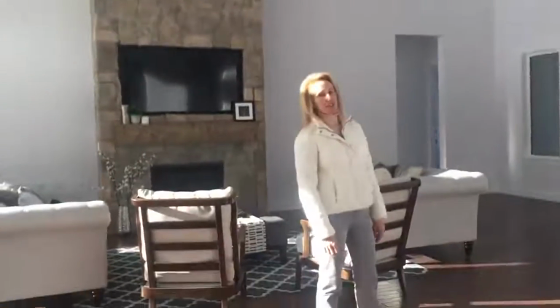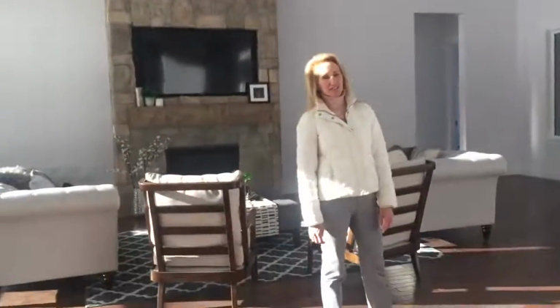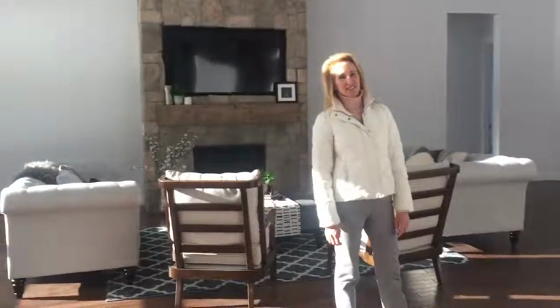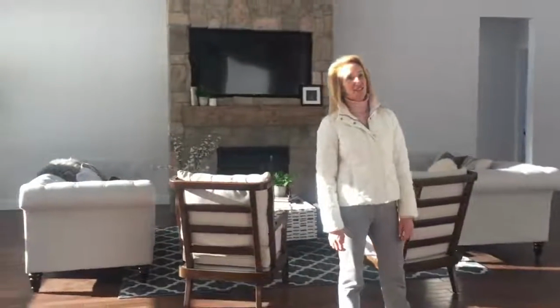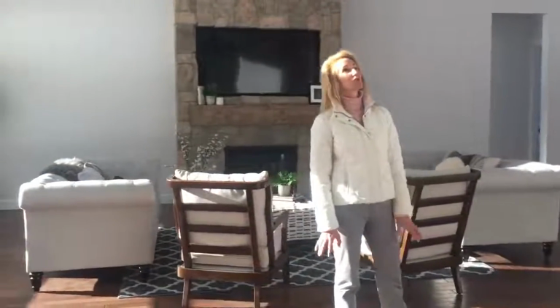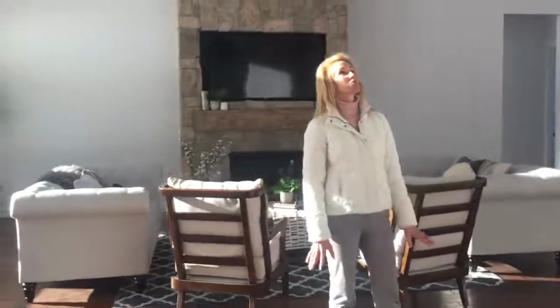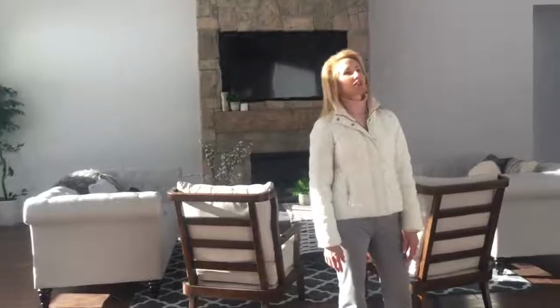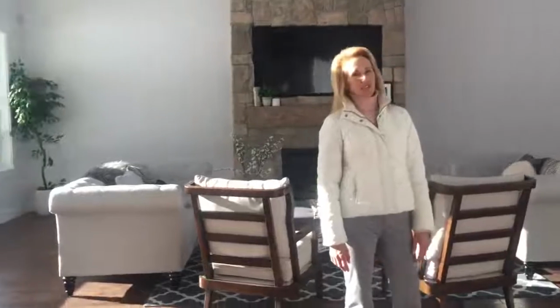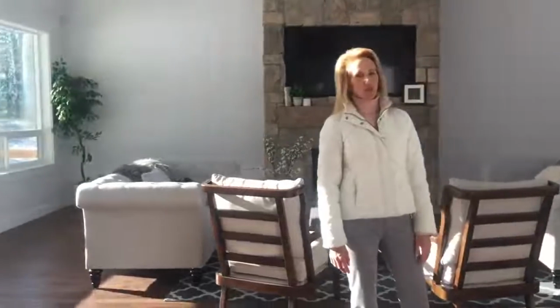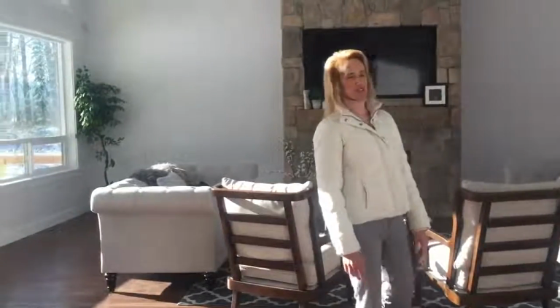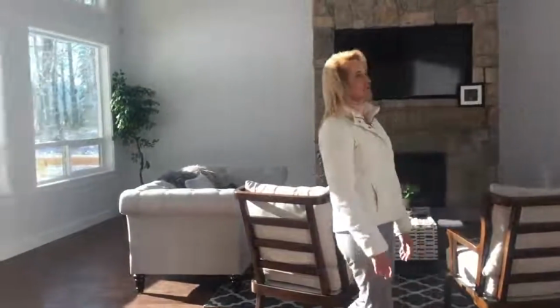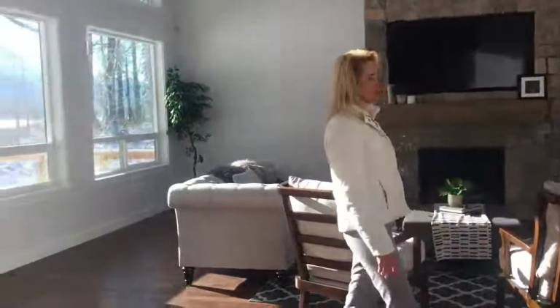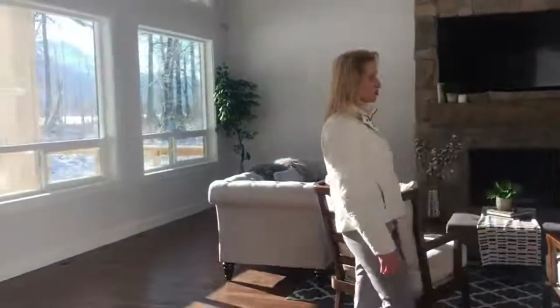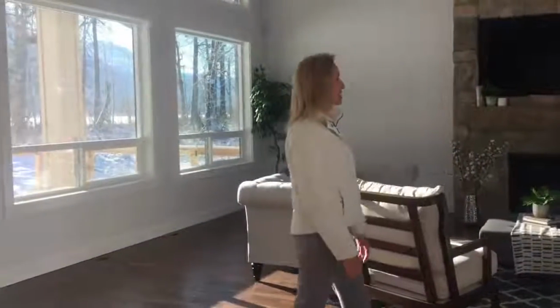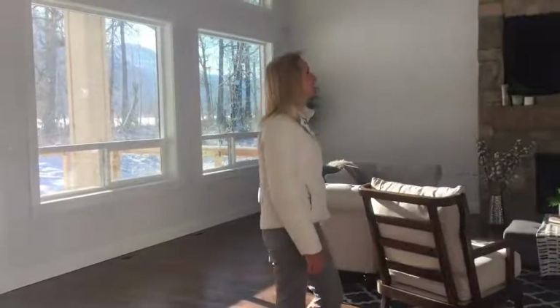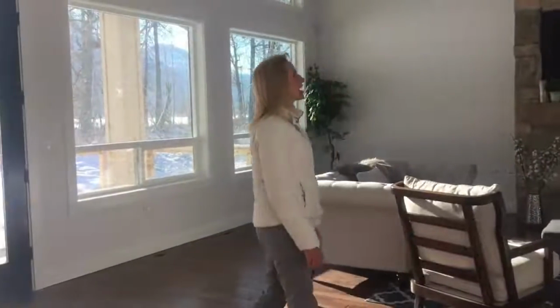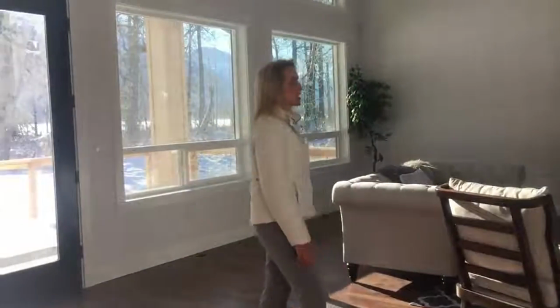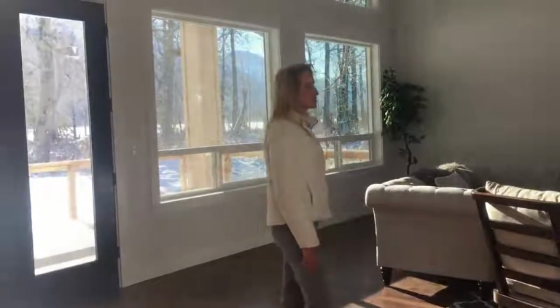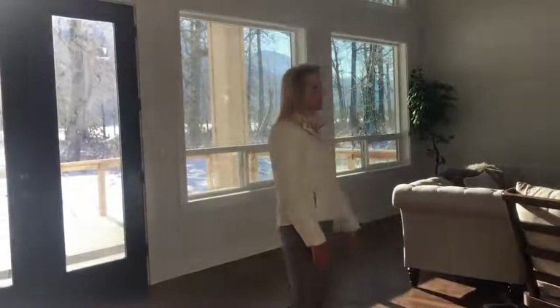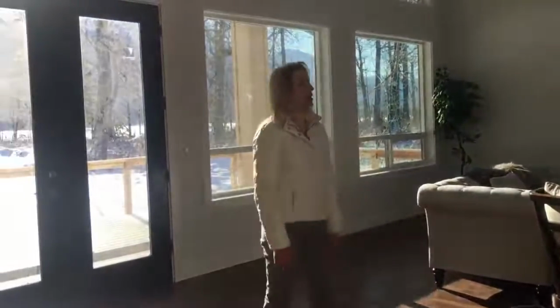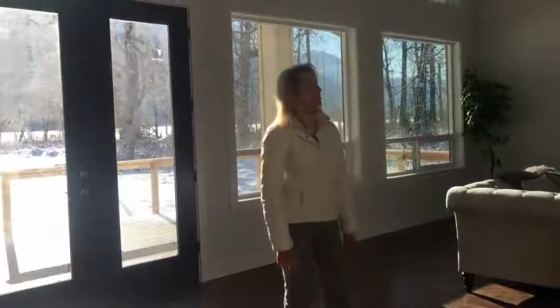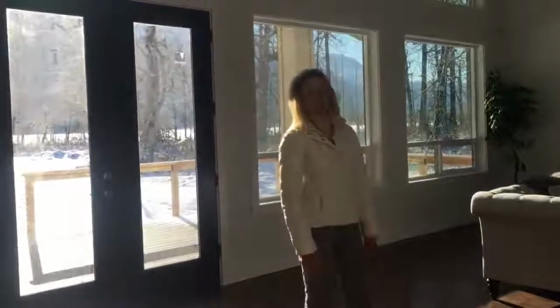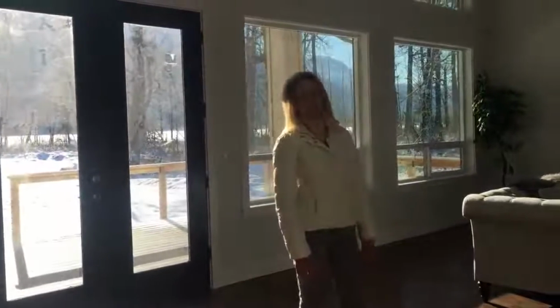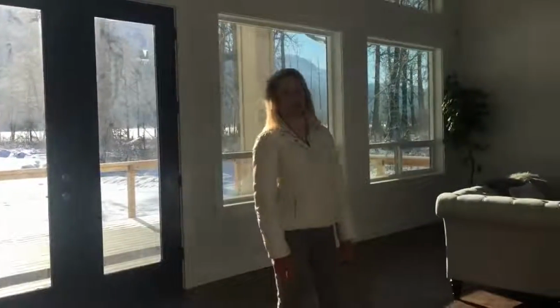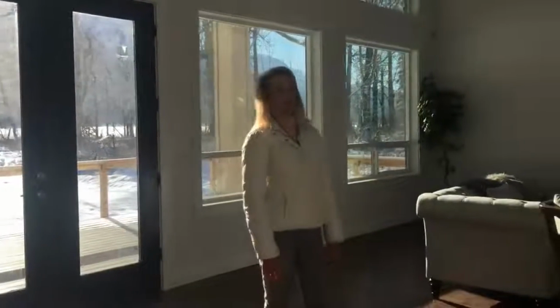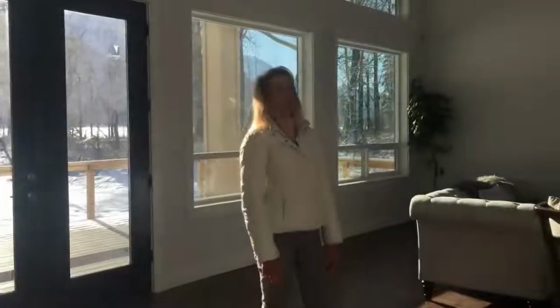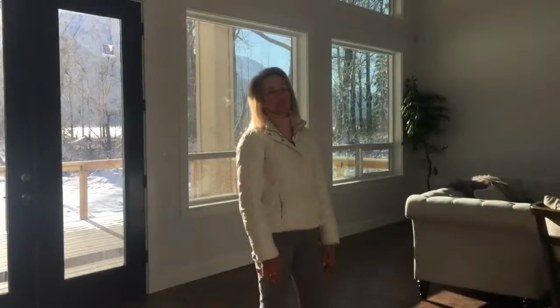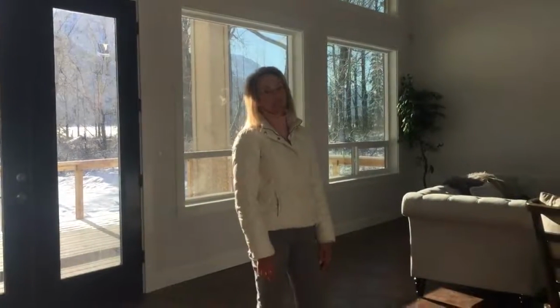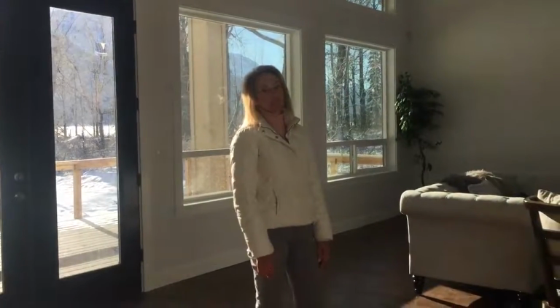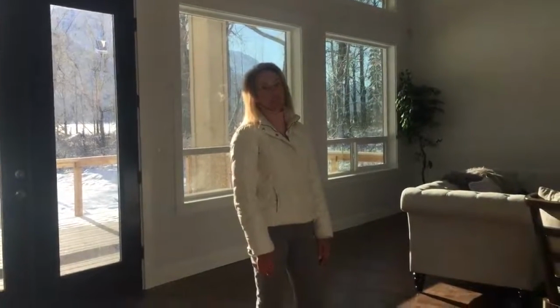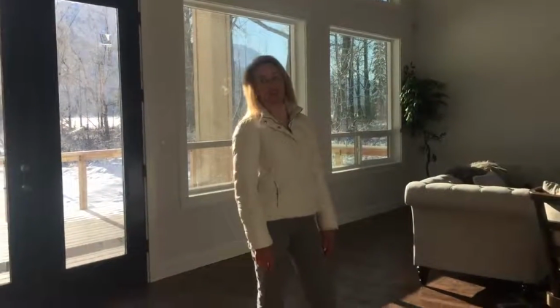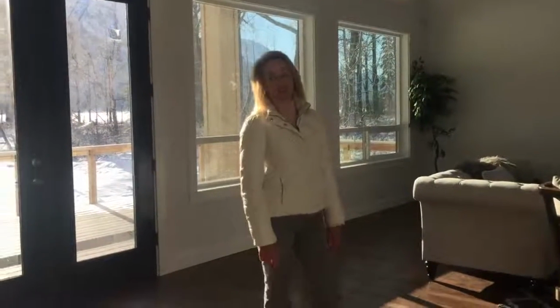I actually got this house listed, and it was so incredible. Letcher Custom Homes — this is his first custom home in Alaska. I just had to boast about it because I think it's one of the most beautifully constructed homes I have literally ever been in. Enjoy!